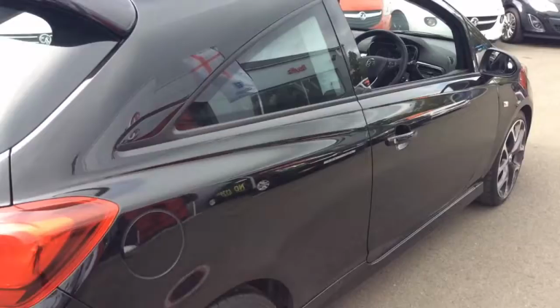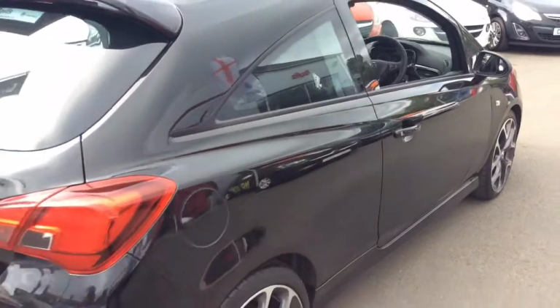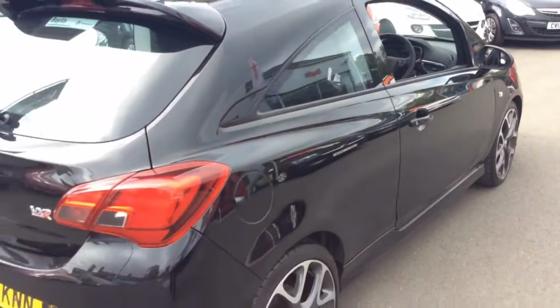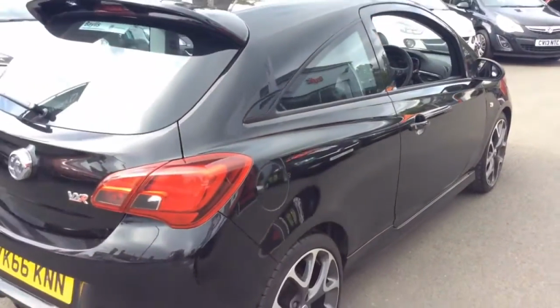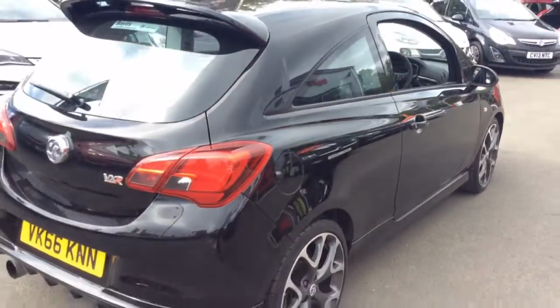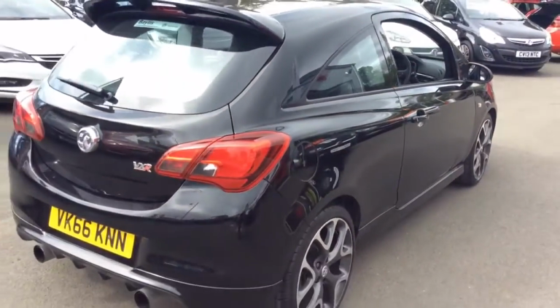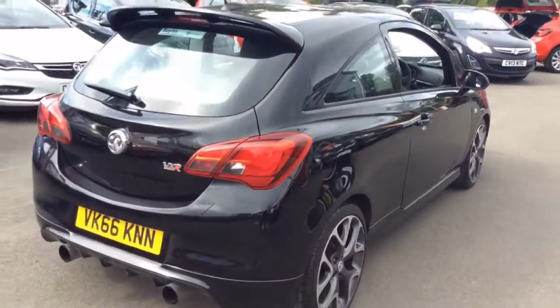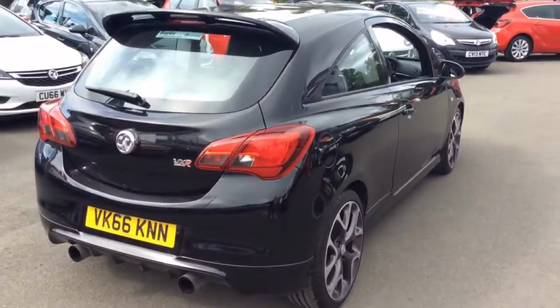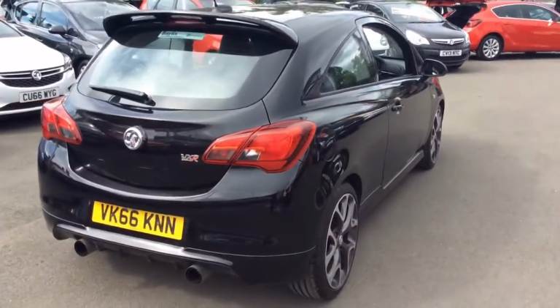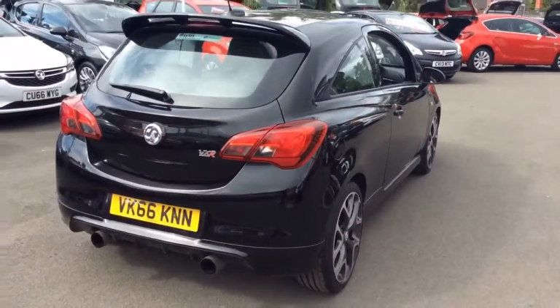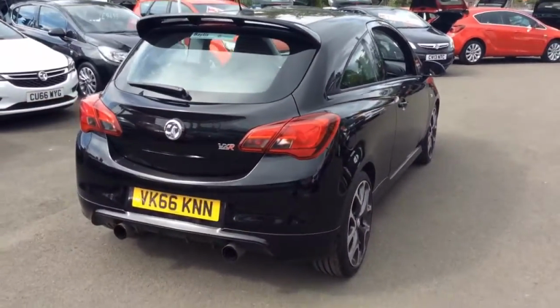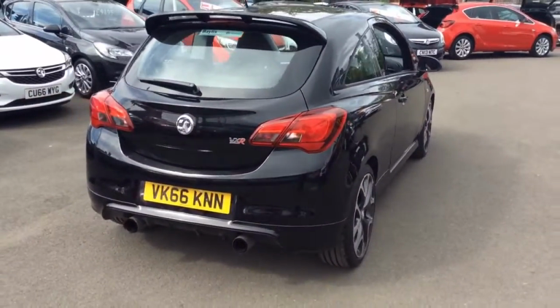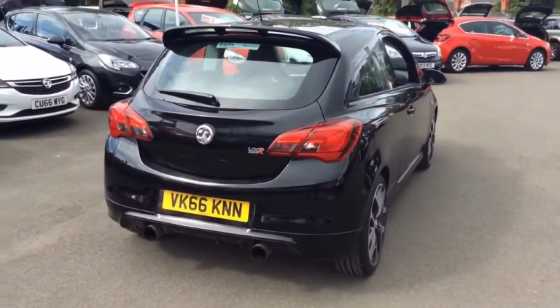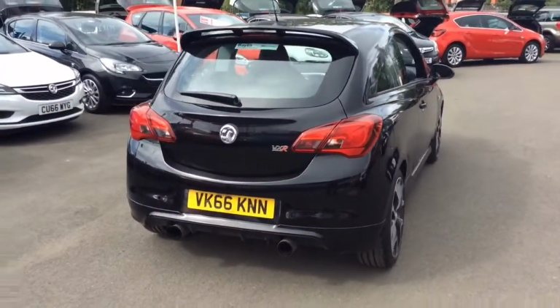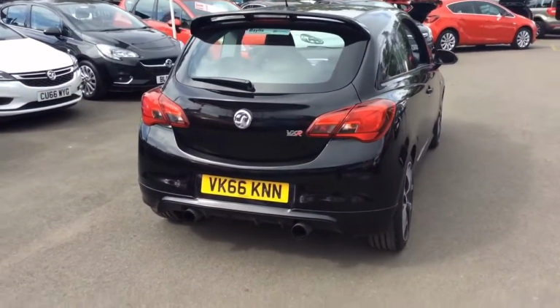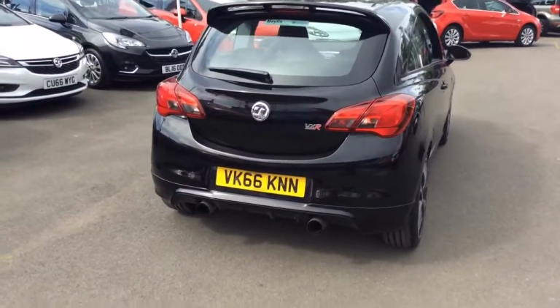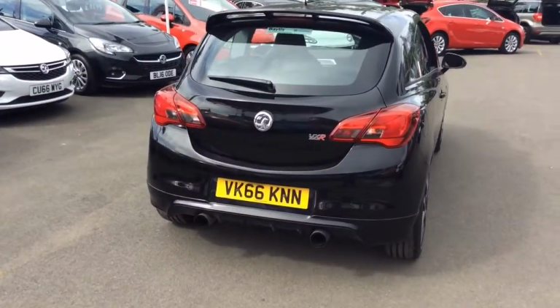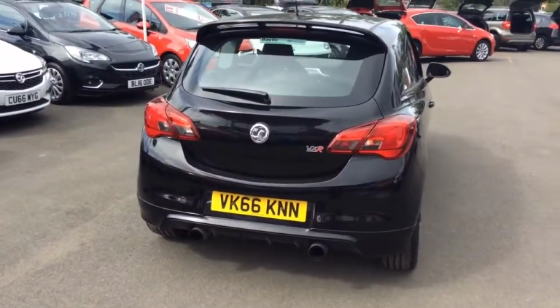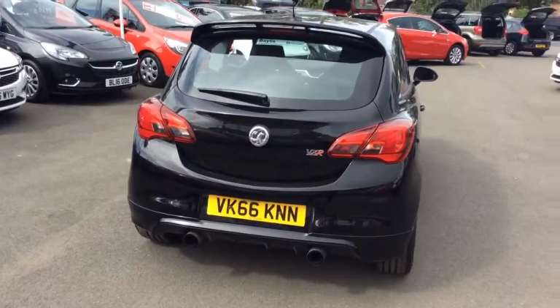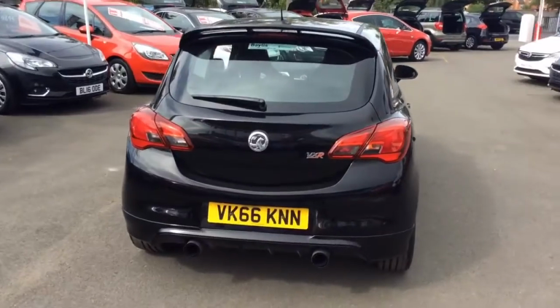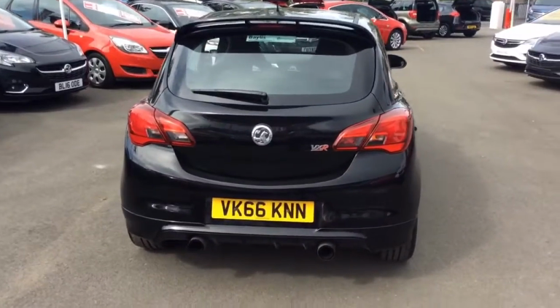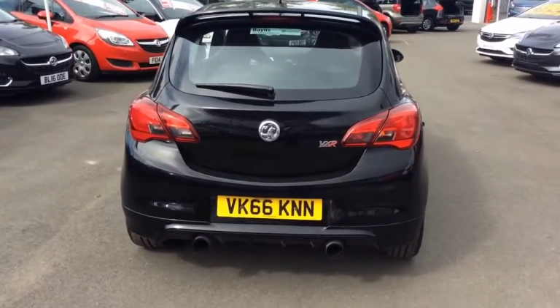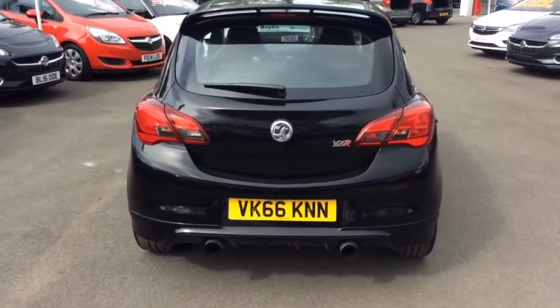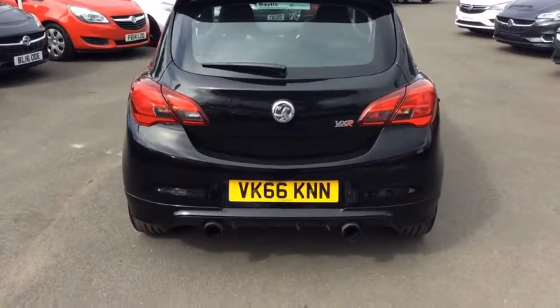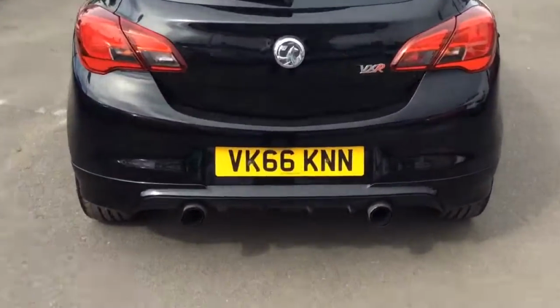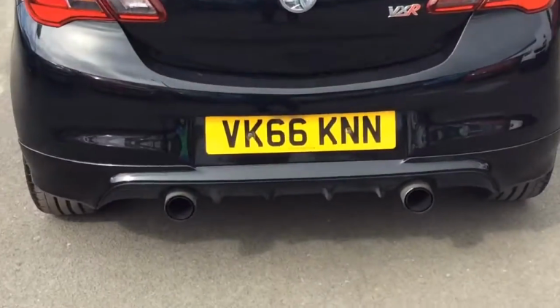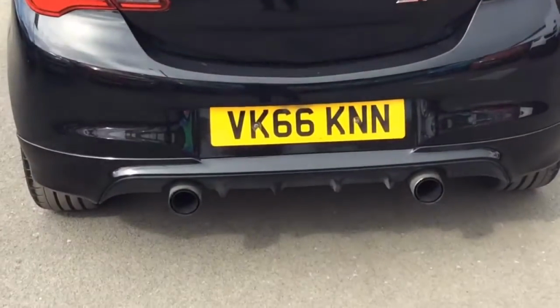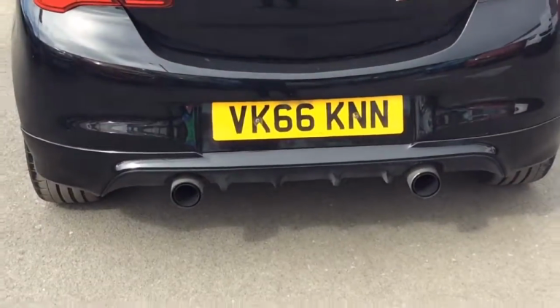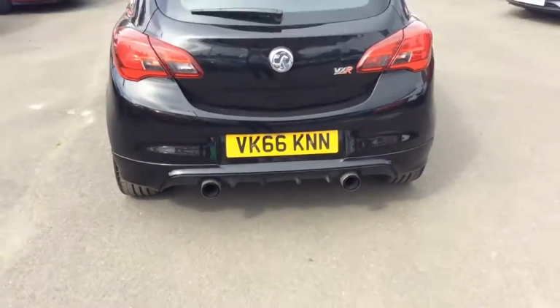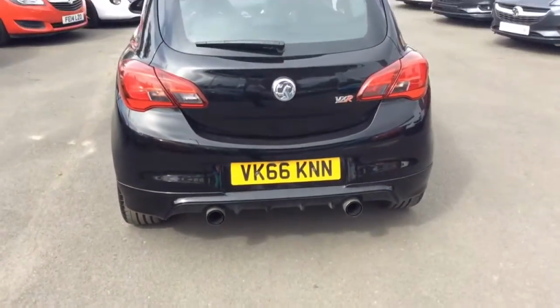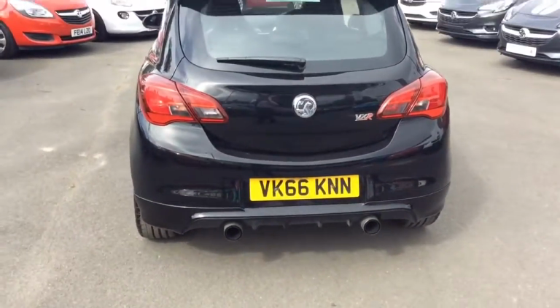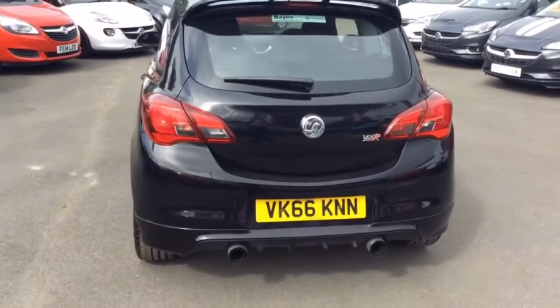This vehicle will be supplied with the remainder of the manufacturer's warranty, which will expire in 2019. Twin tailpipe exhaust system is standard on the VXR.